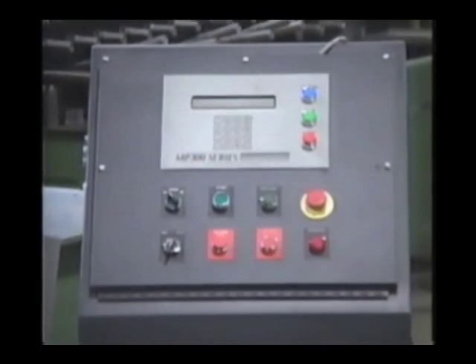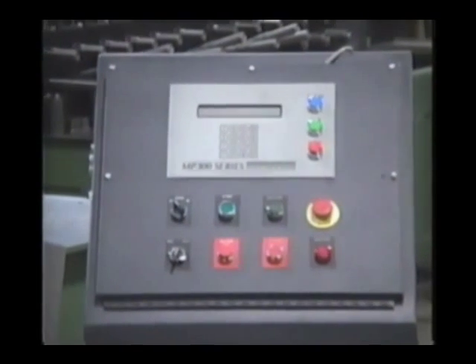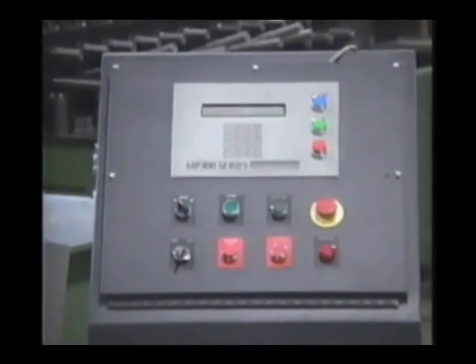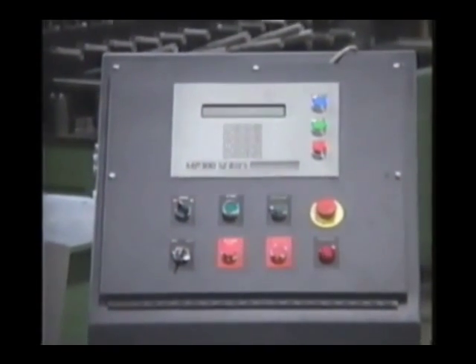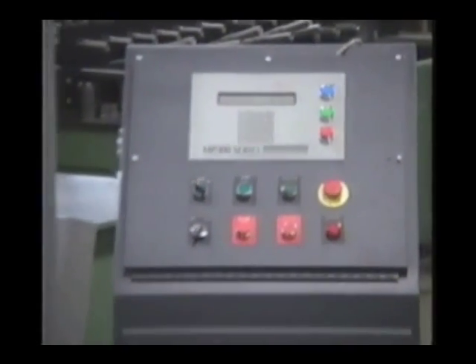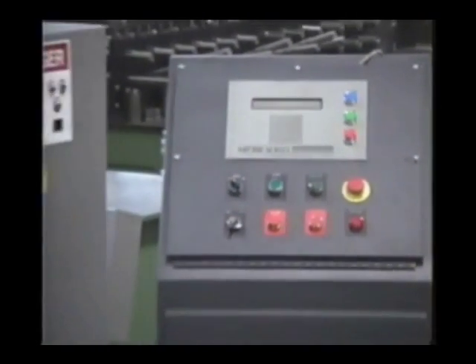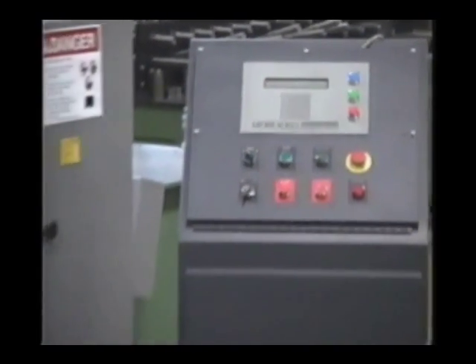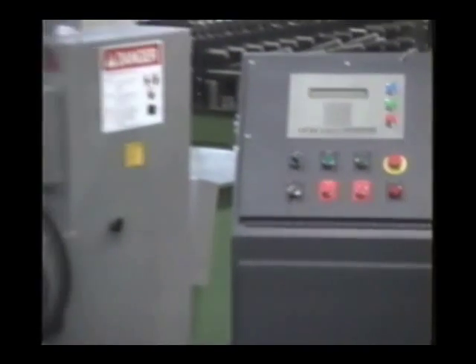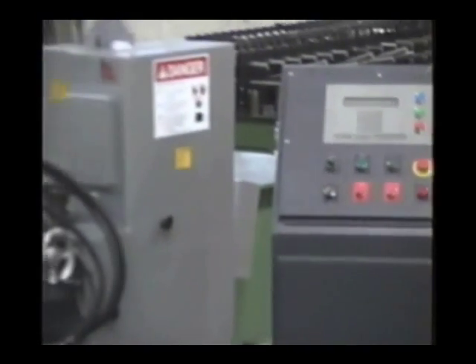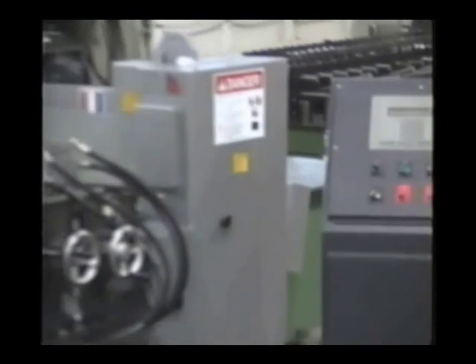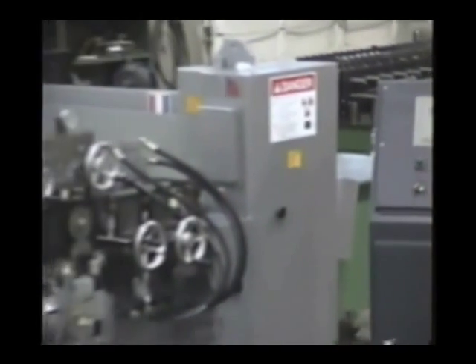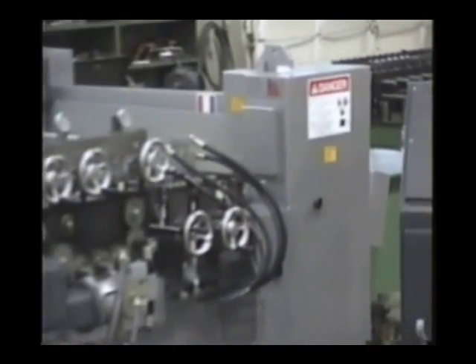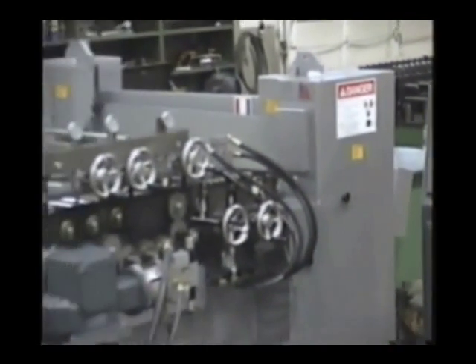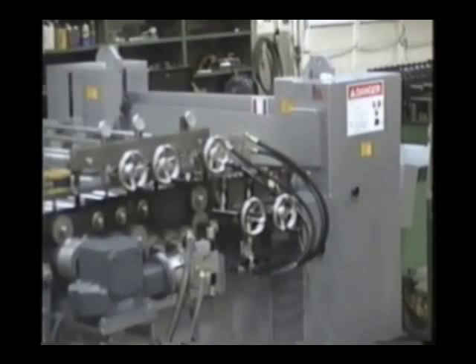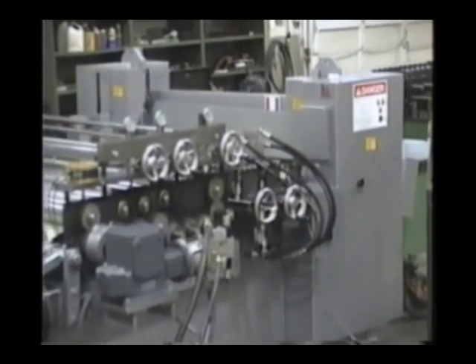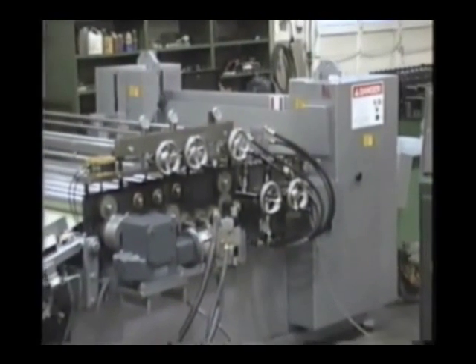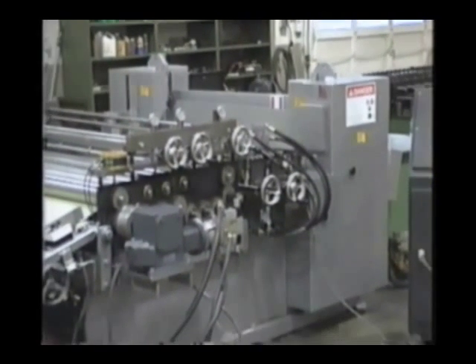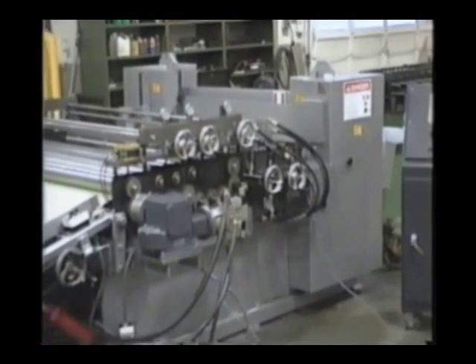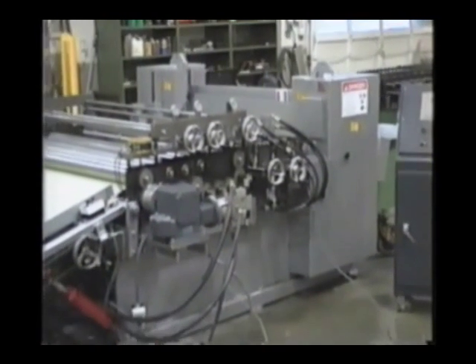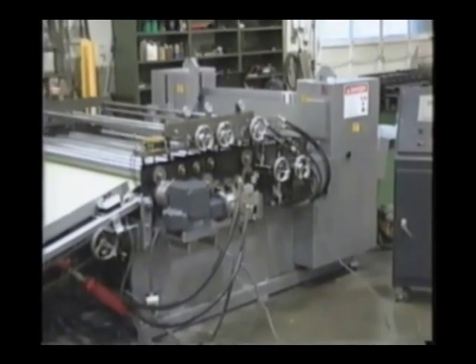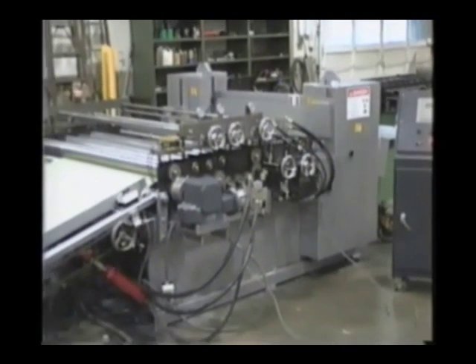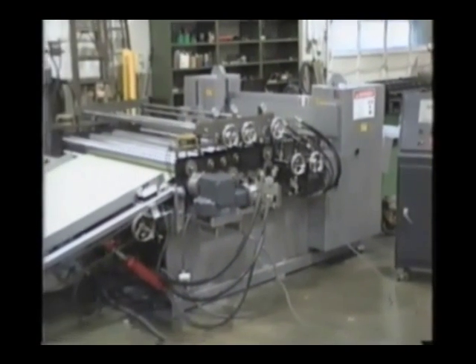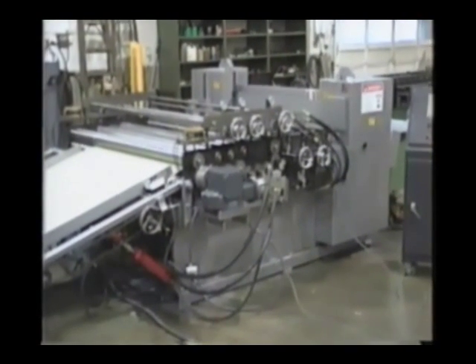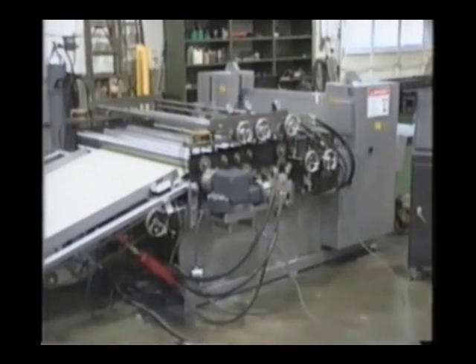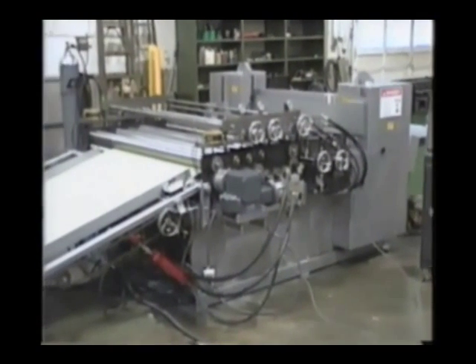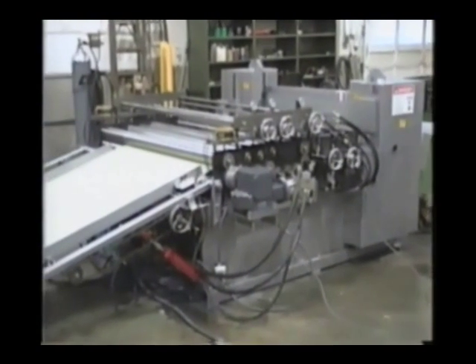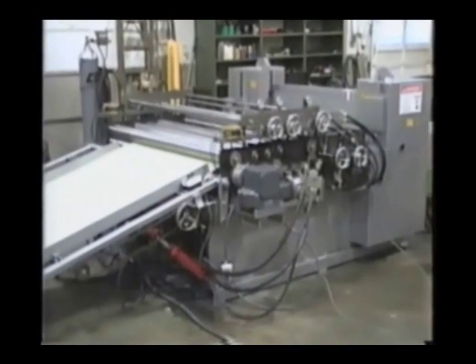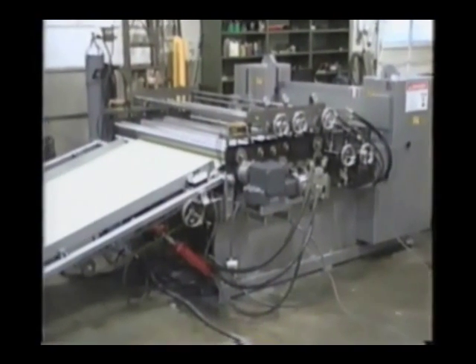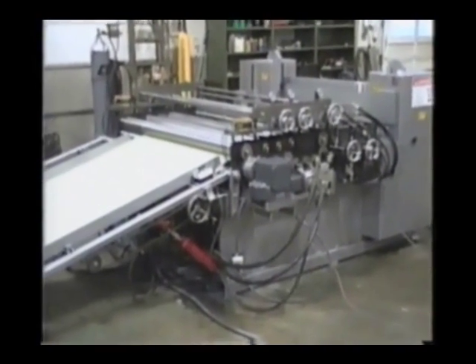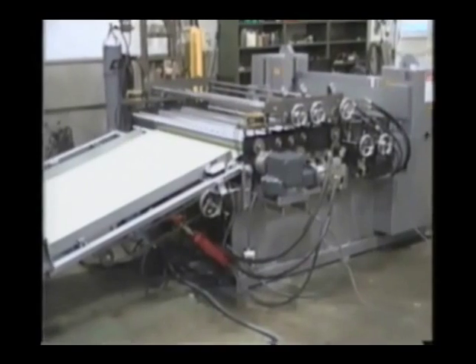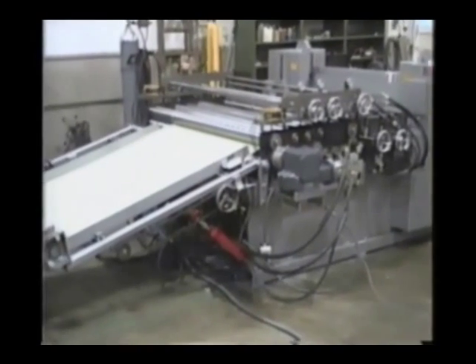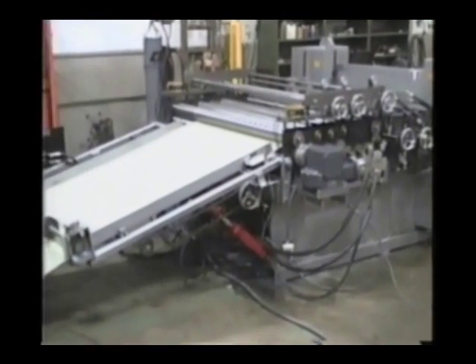This system eliminates all the mechanical shifting, clutches, and brakes found in other systems. The model CR6018 is our most popular system to bead, notch,